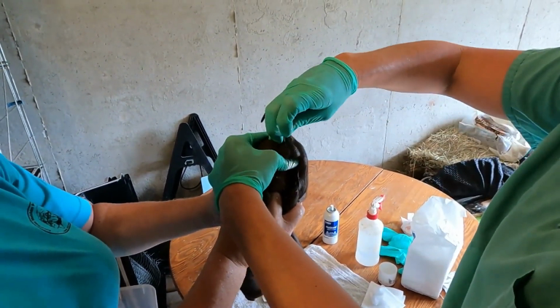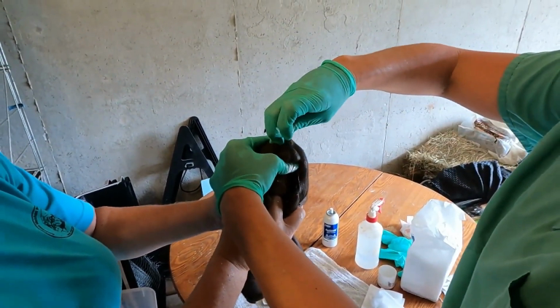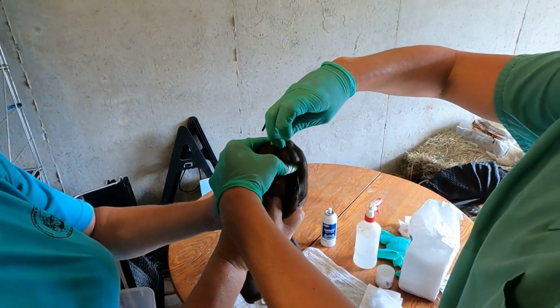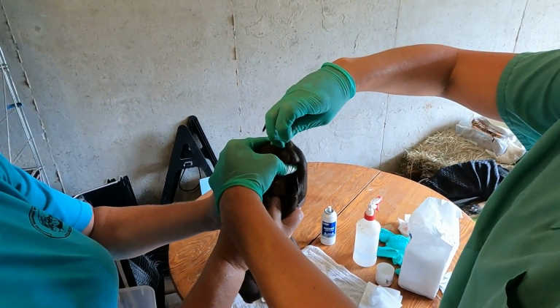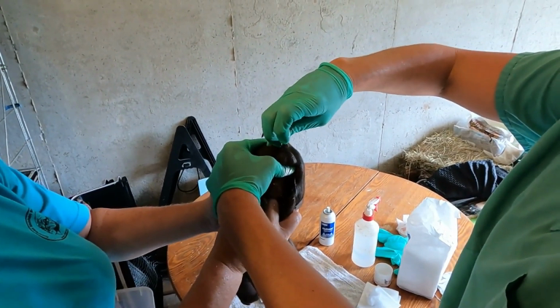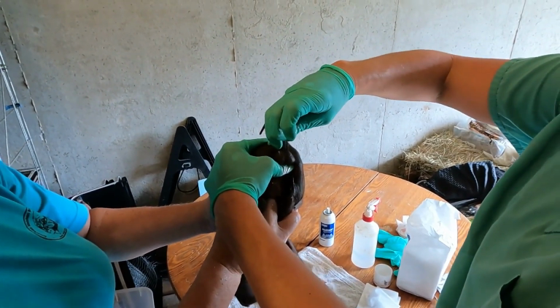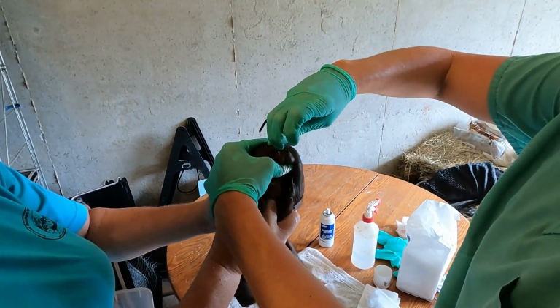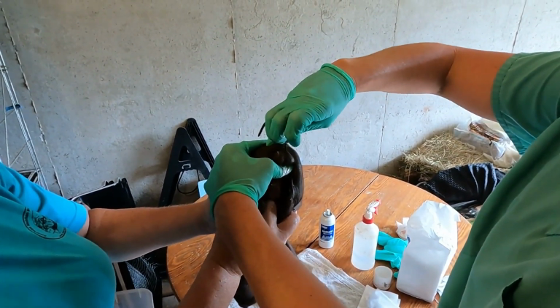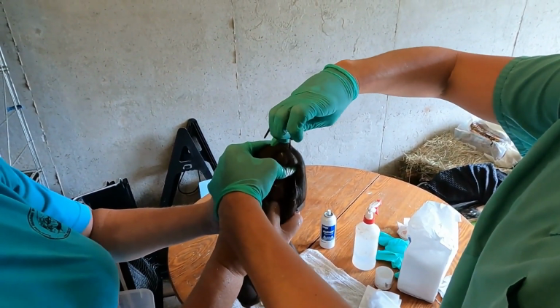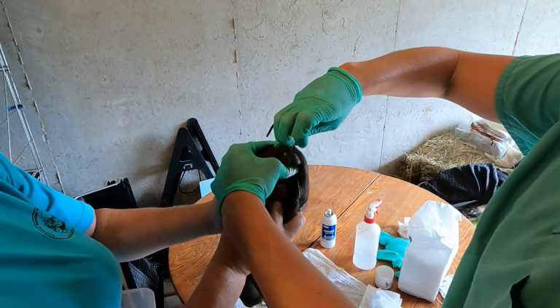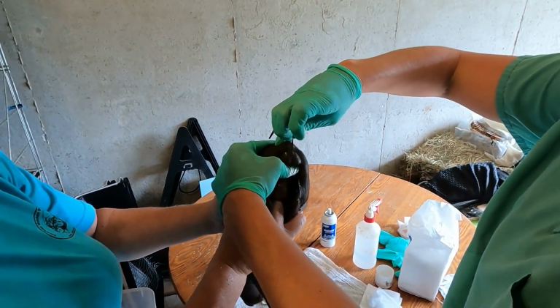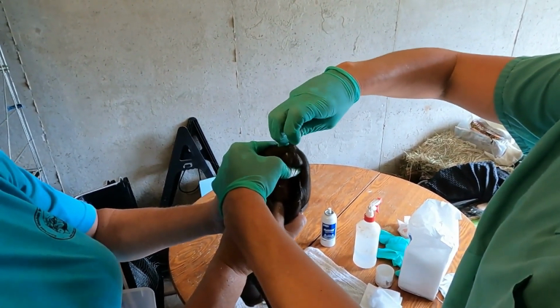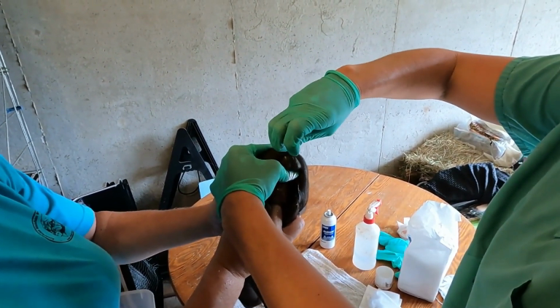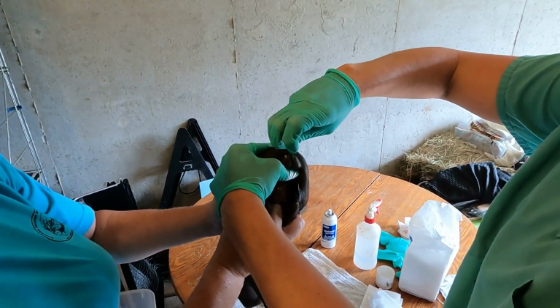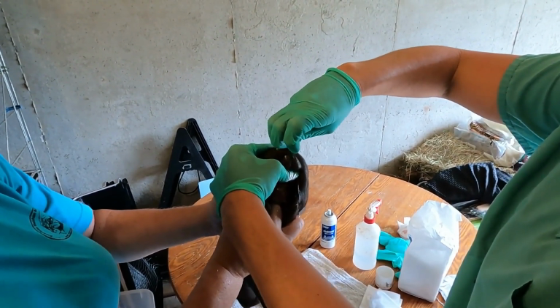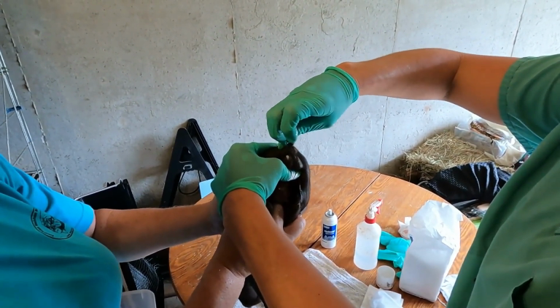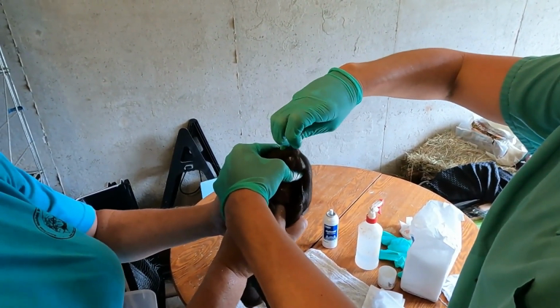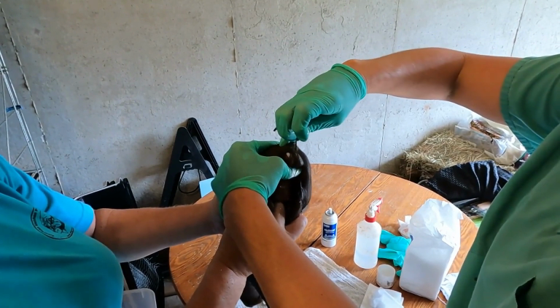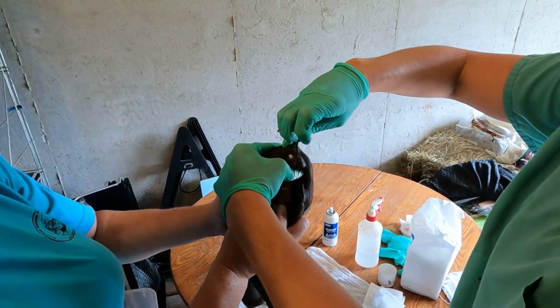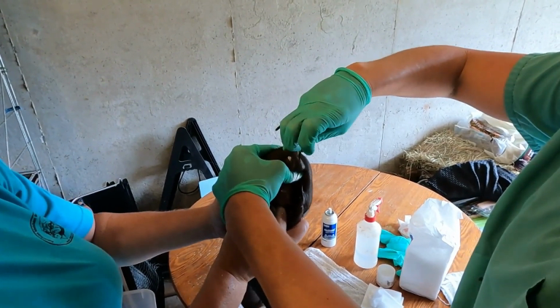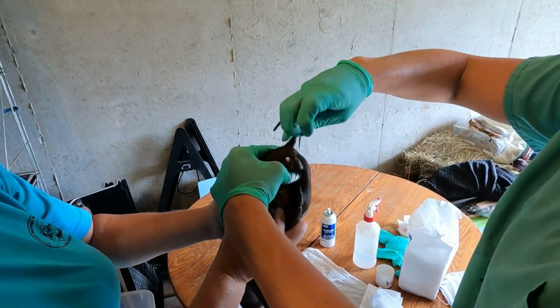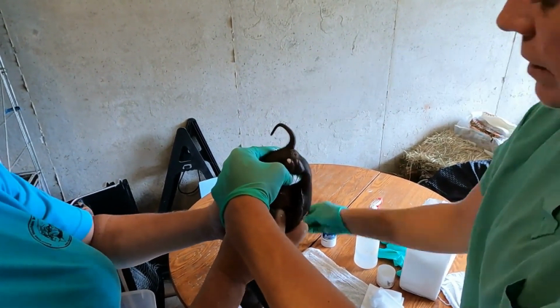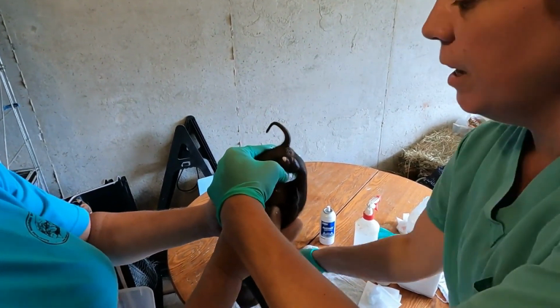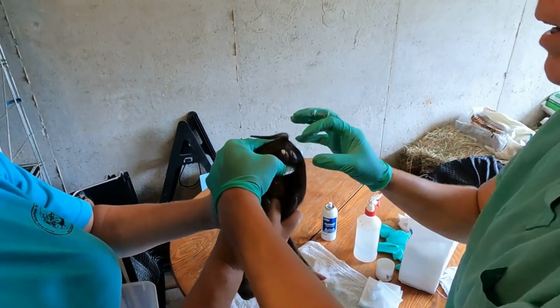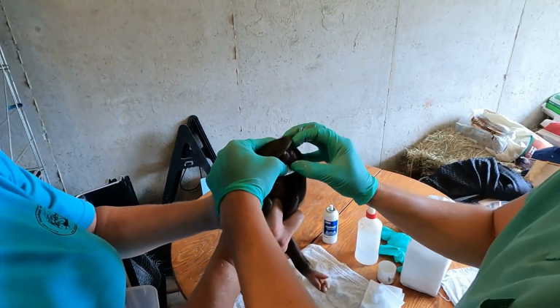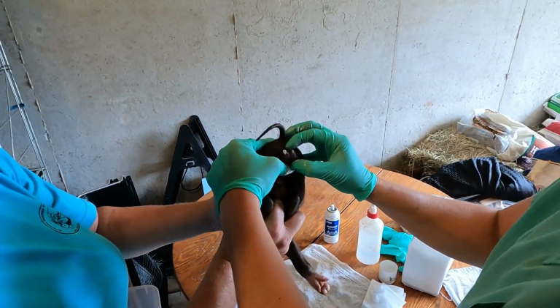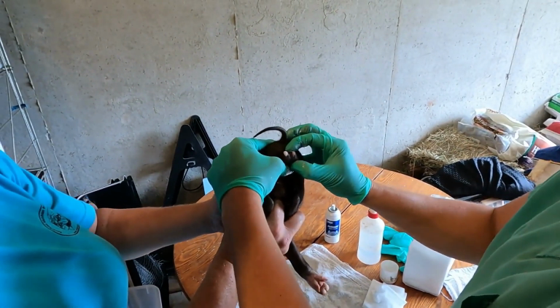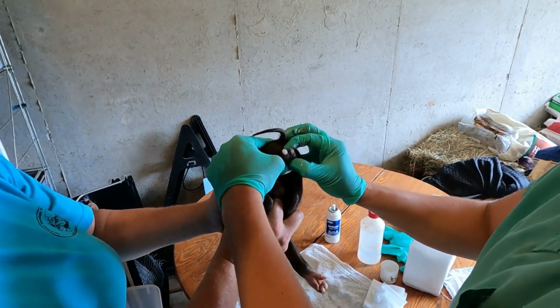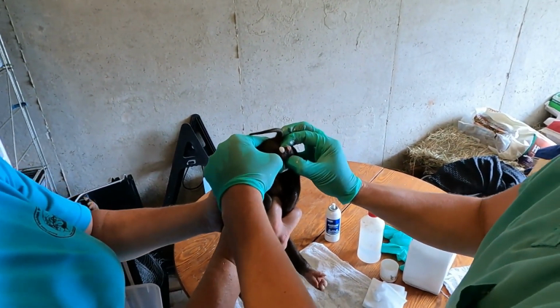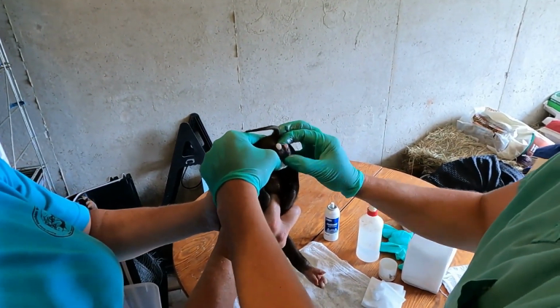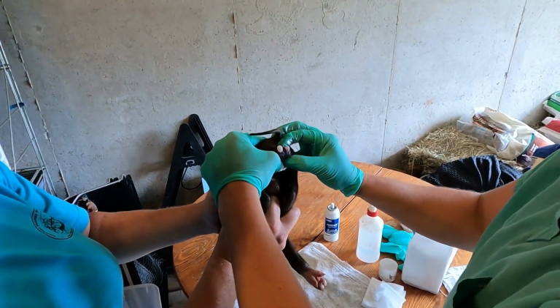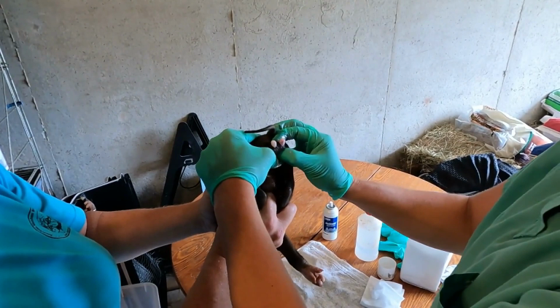Also, once you castrate them, they need to have a tetanus vaccine. Pigs can die from tetanus, and they get tetanus through open wounds — and this is an open wound.